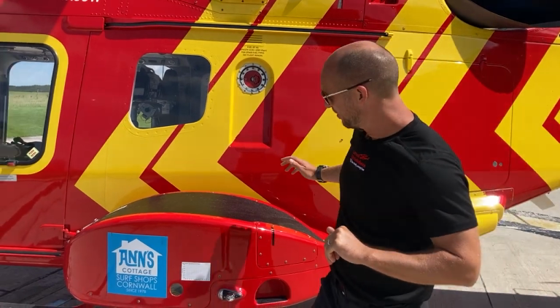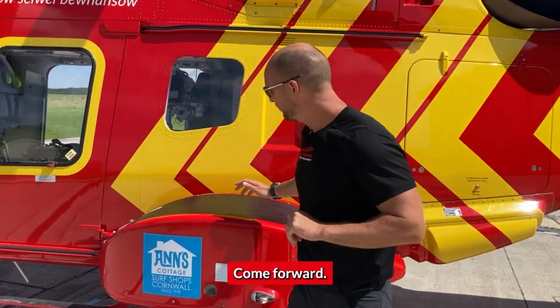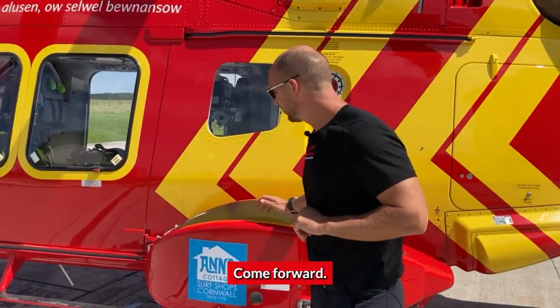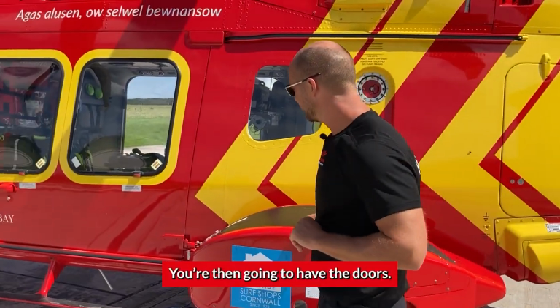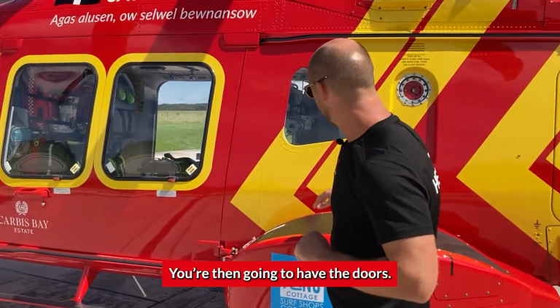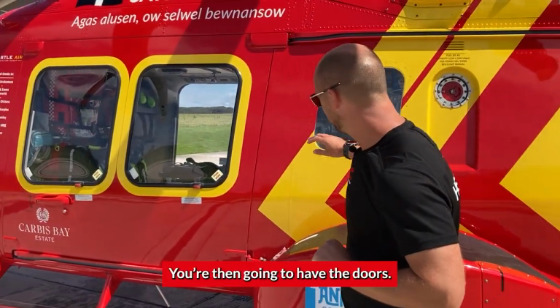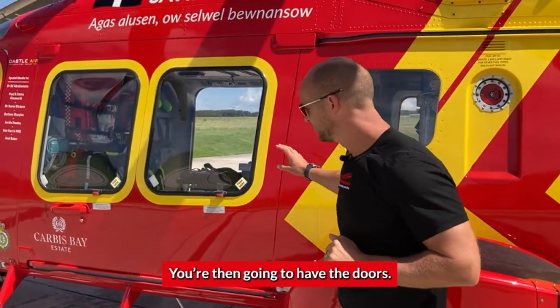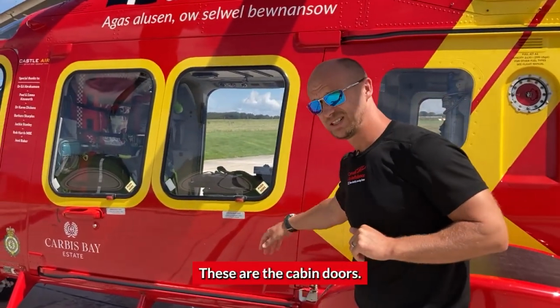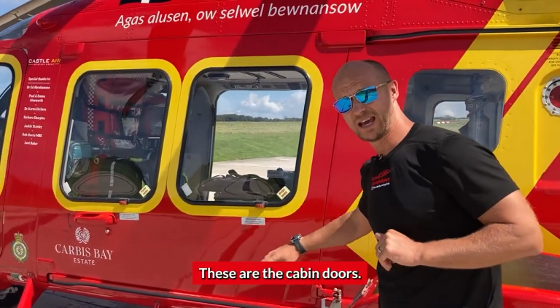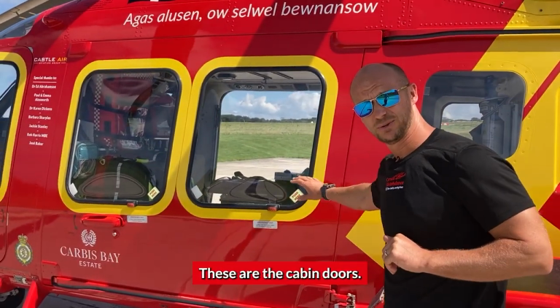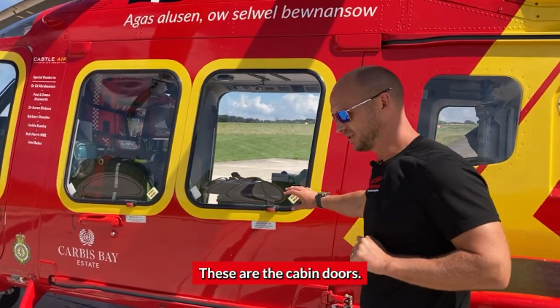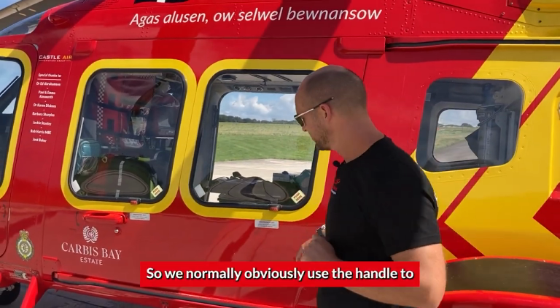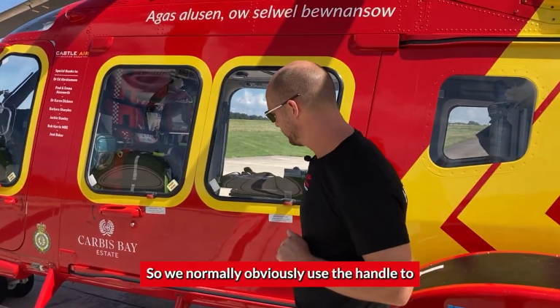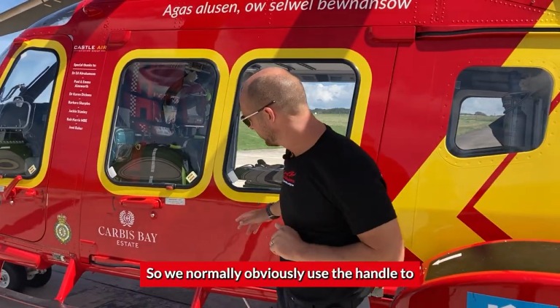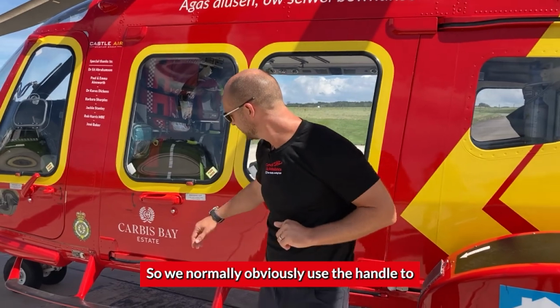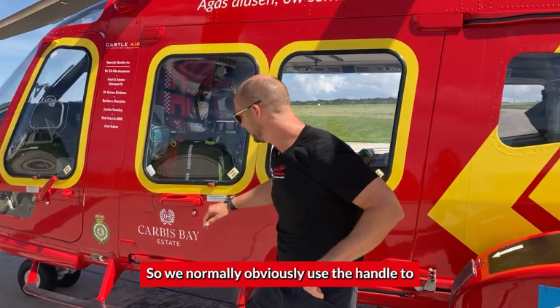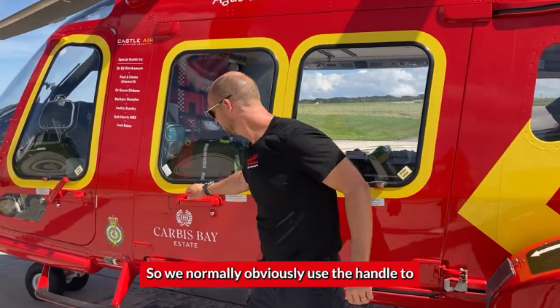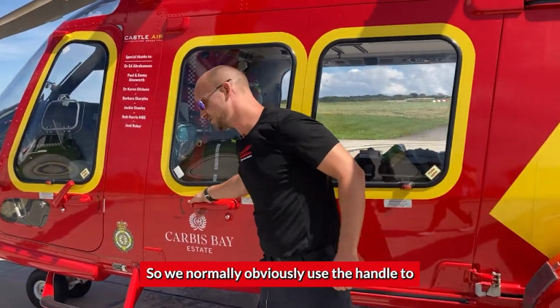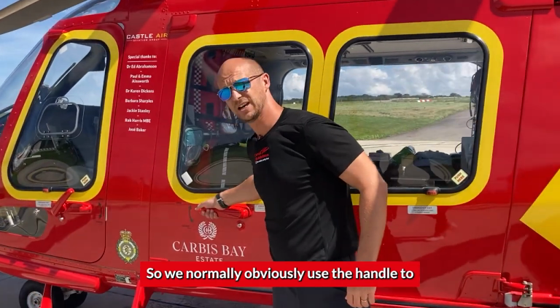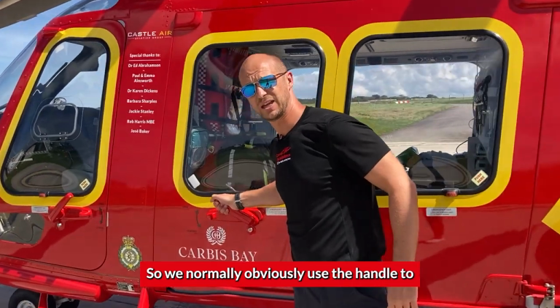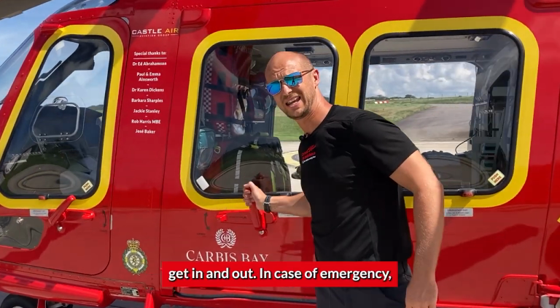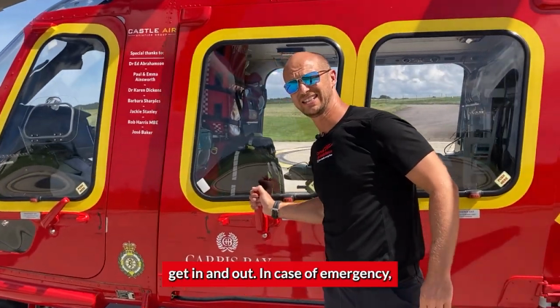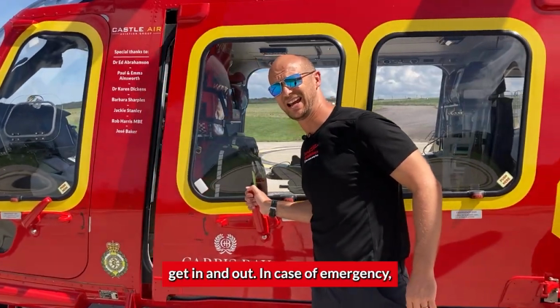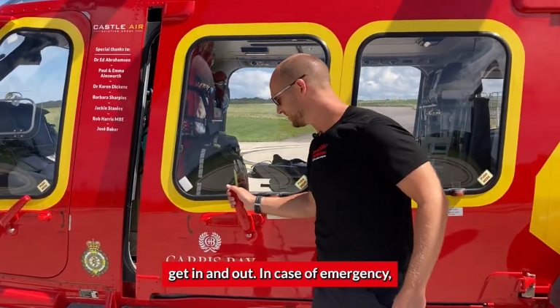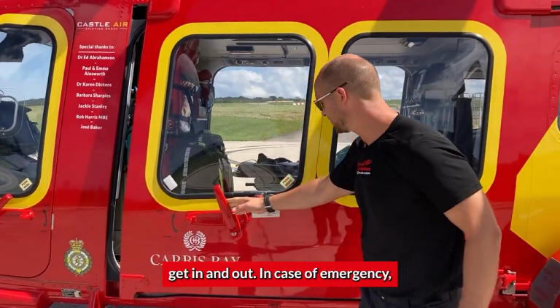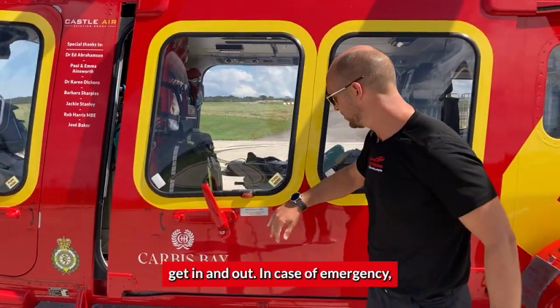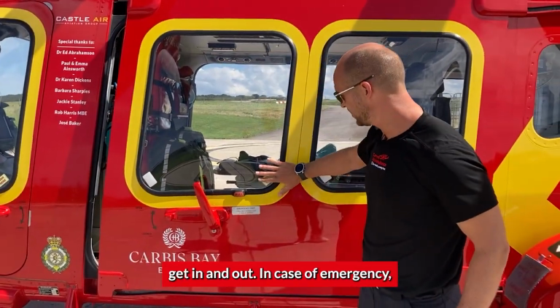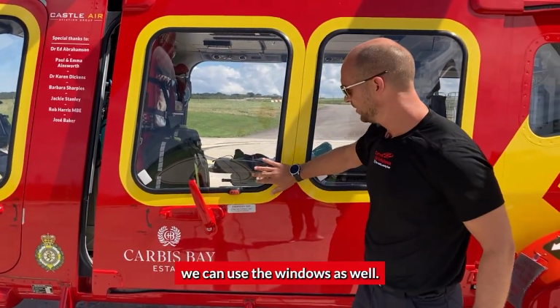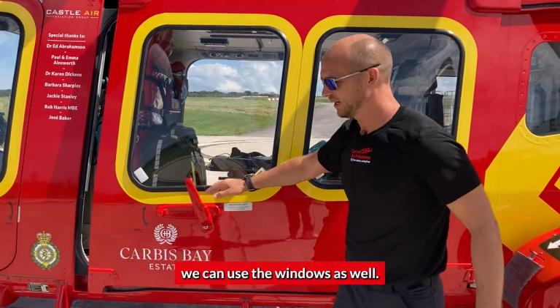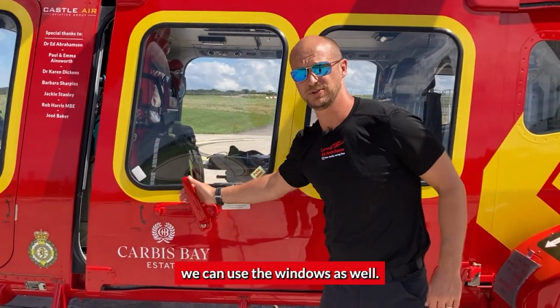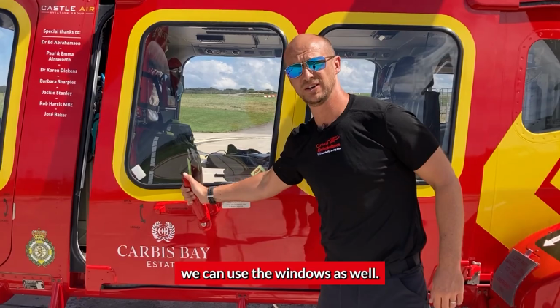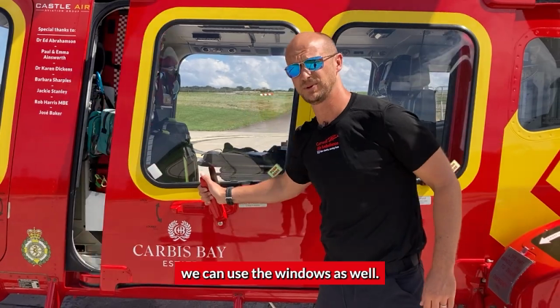Come forward and you're going to have the doors — these are the cabin doors. We'd normally use a handle to get in and out, but in case of emergency we can use the windows as well.